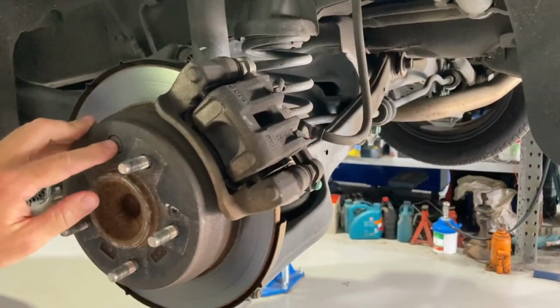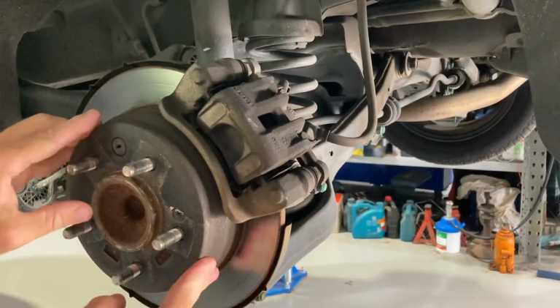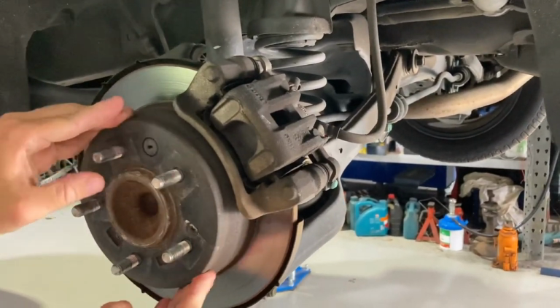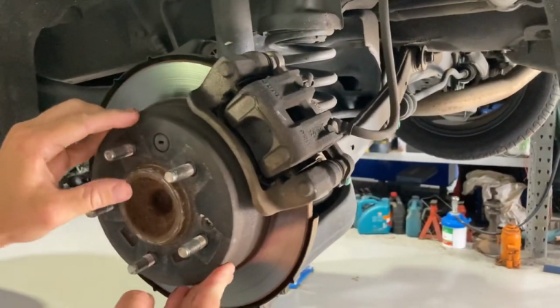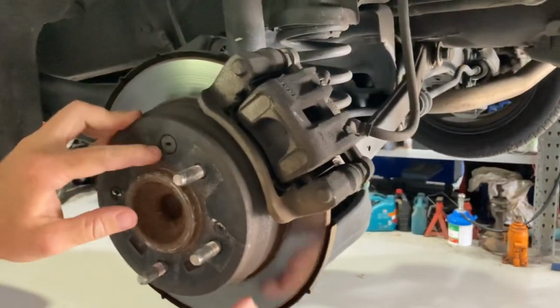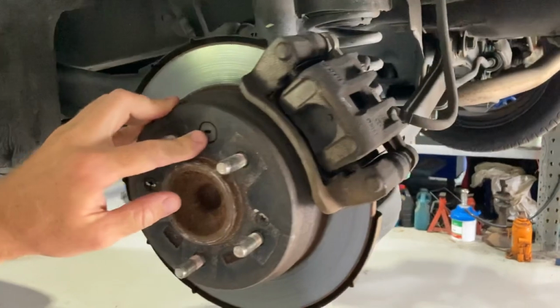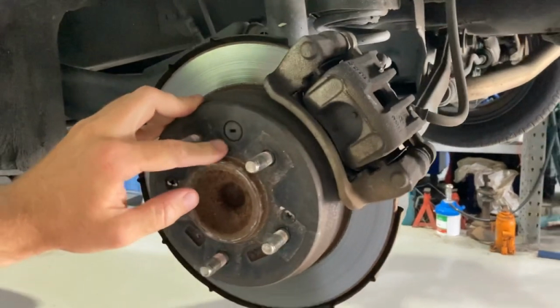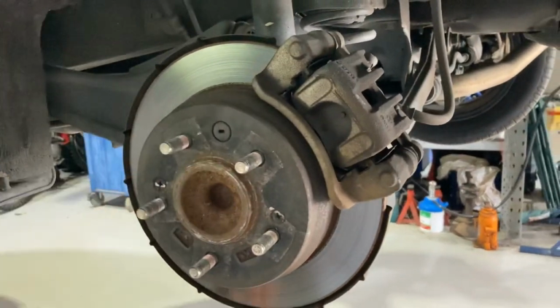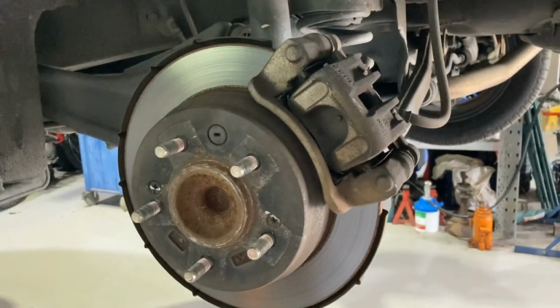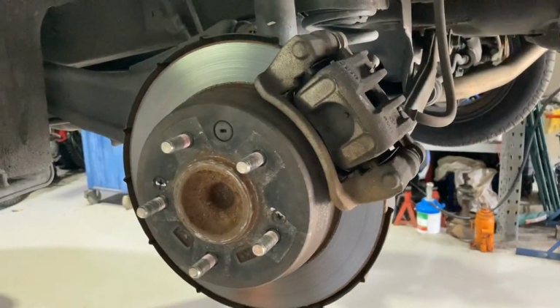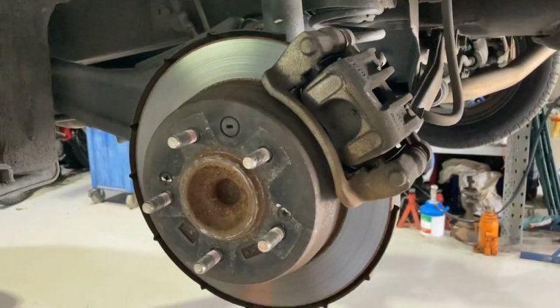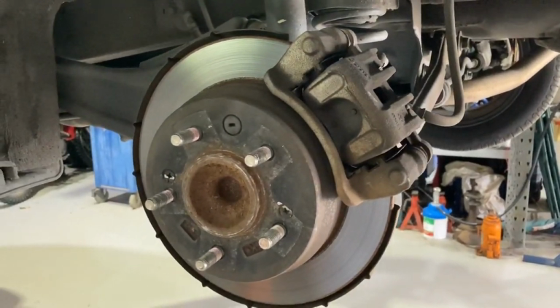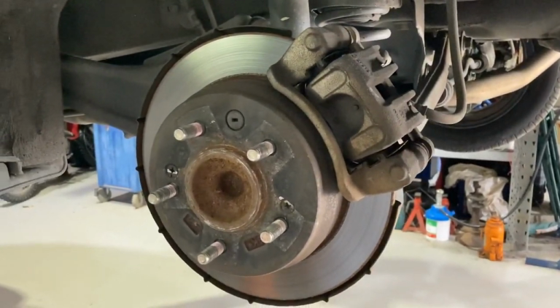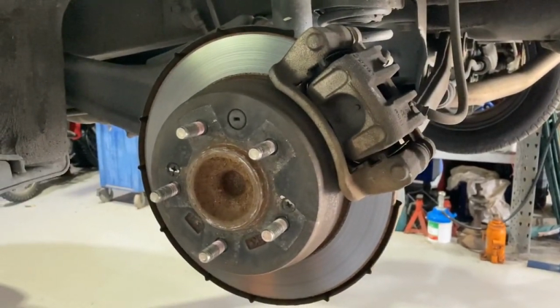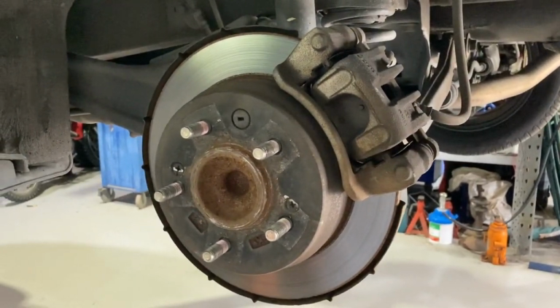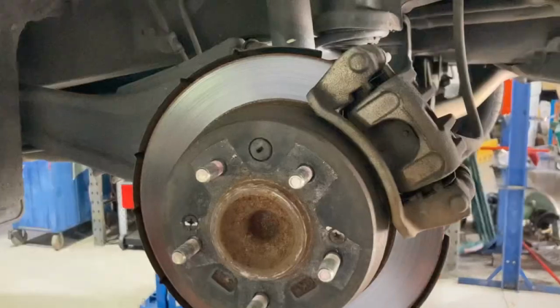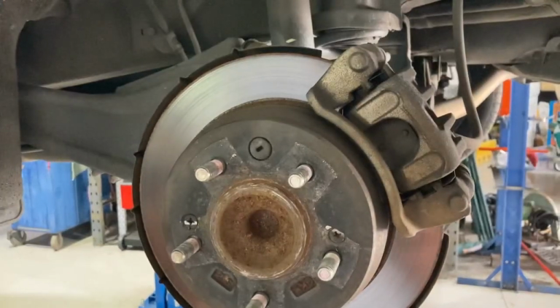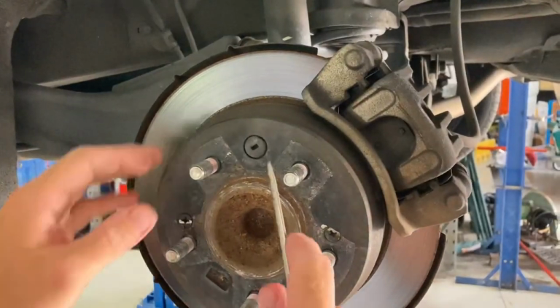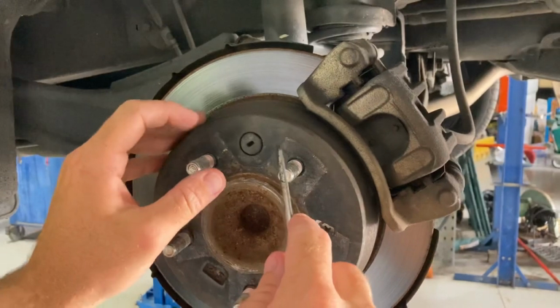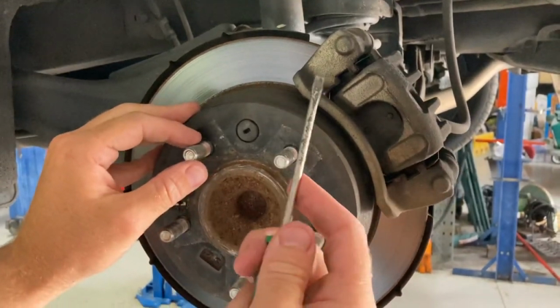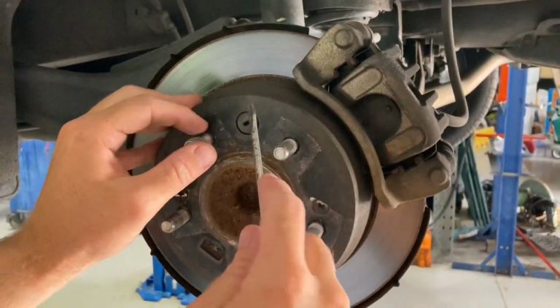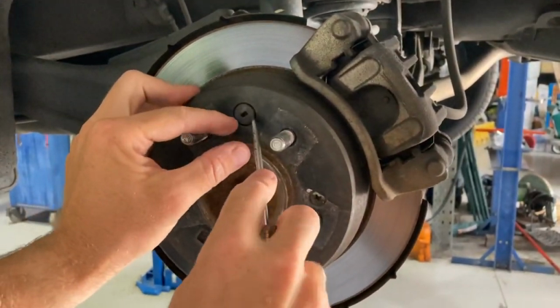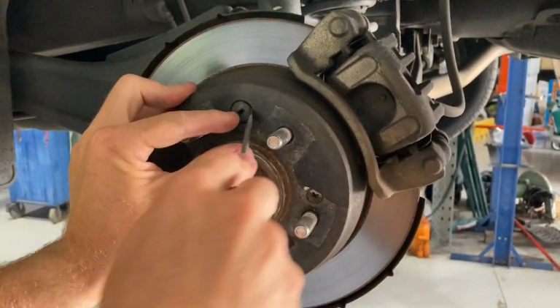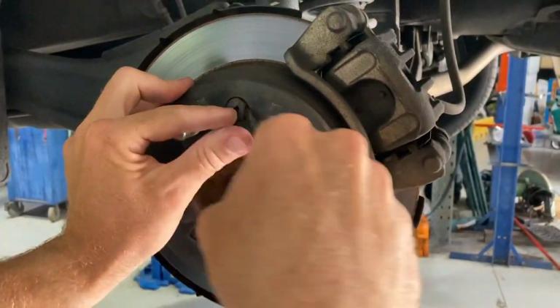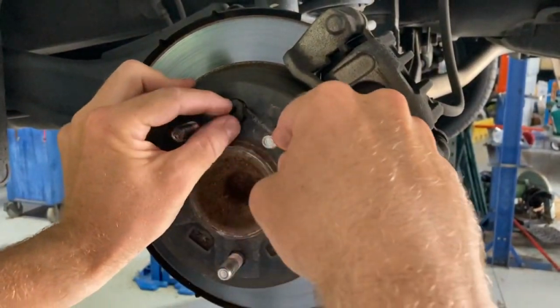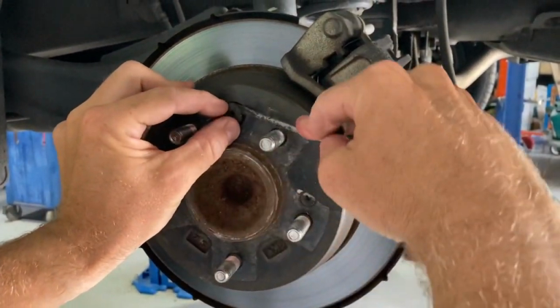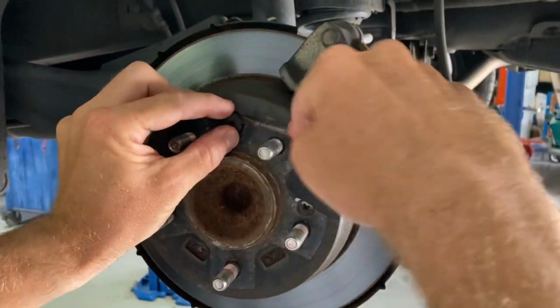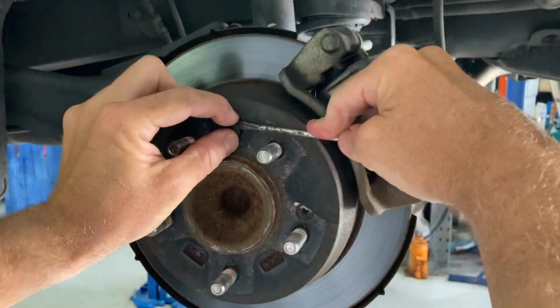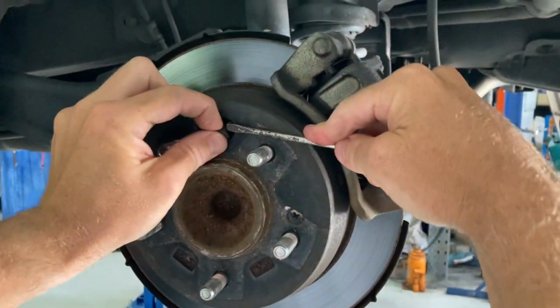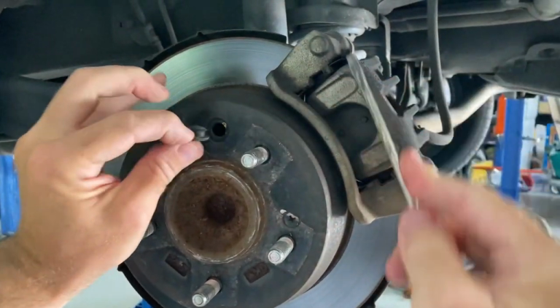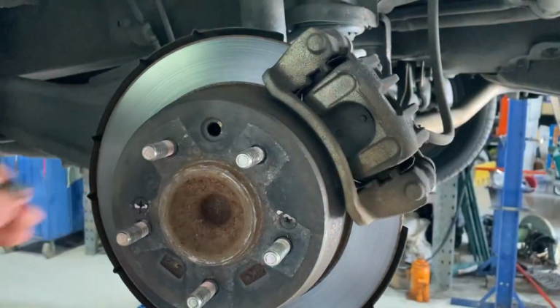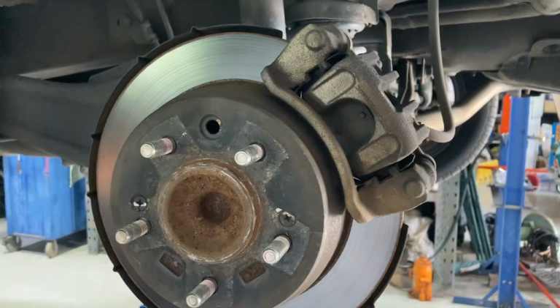...little inspection hole. Just need to pop this little bung out and that will give us access to adjust the handbrake. If you just get yourself a flat blade screwdriver, you can just pry that little bung out.